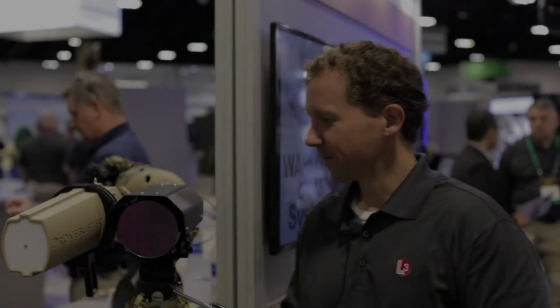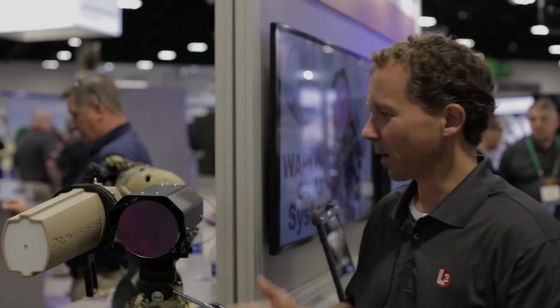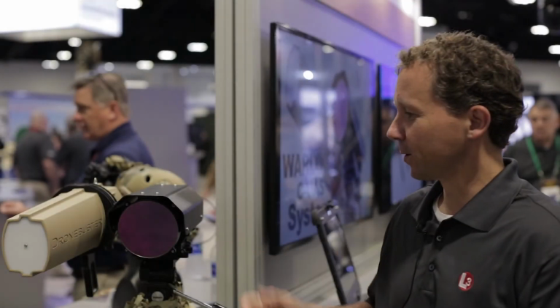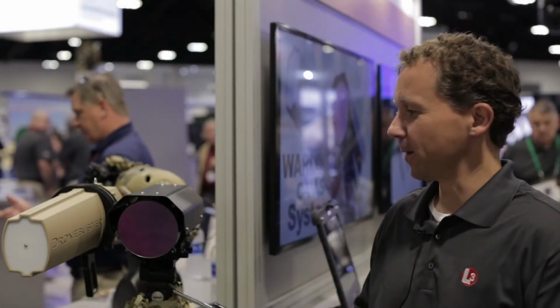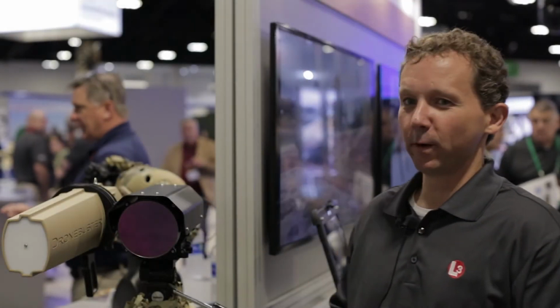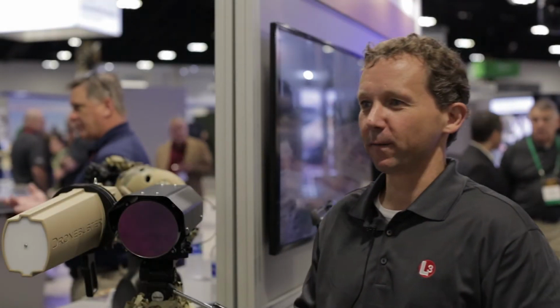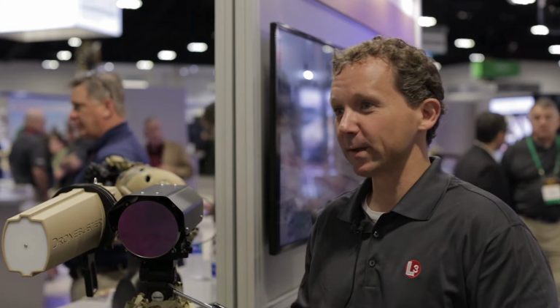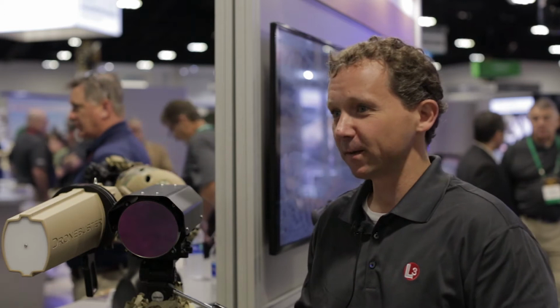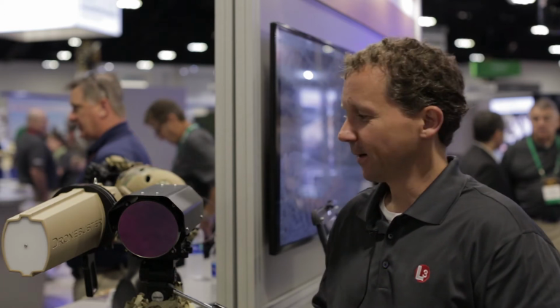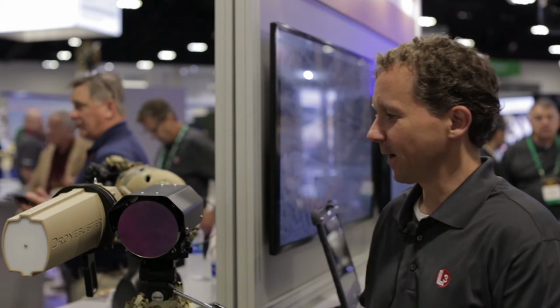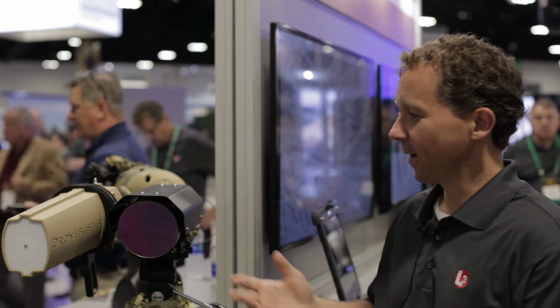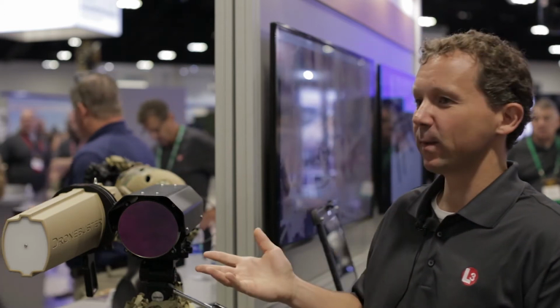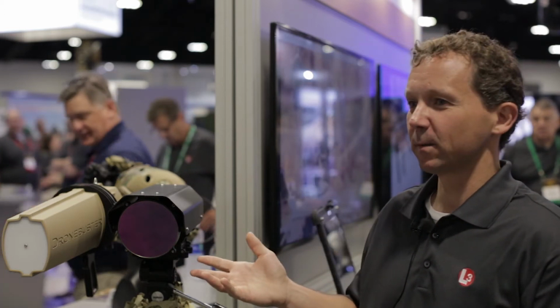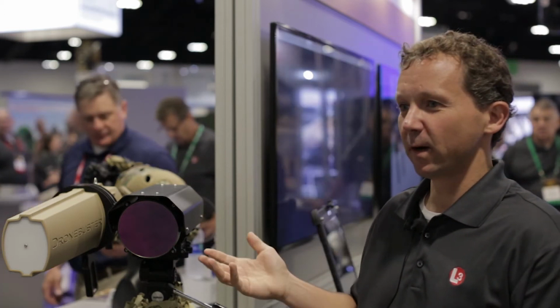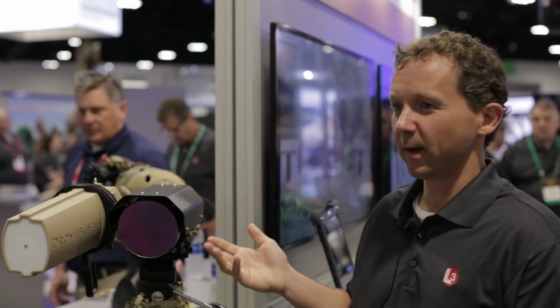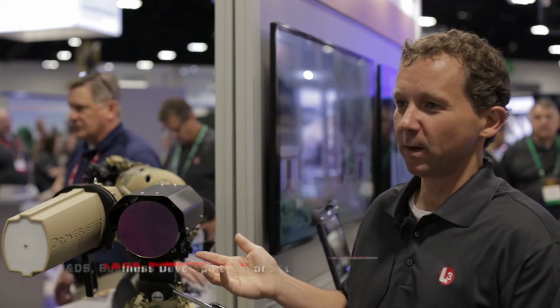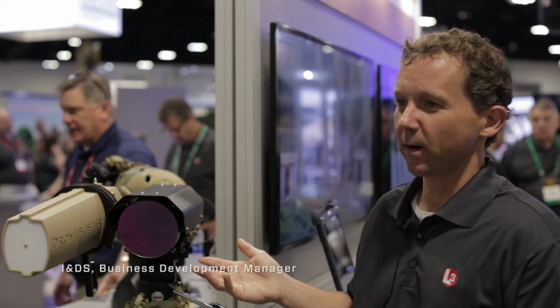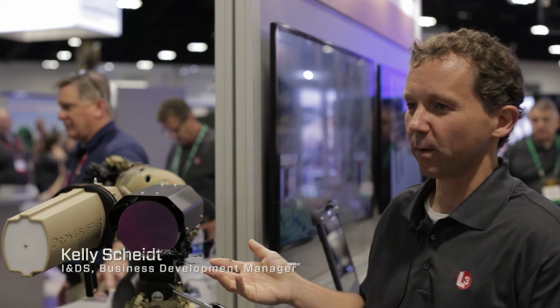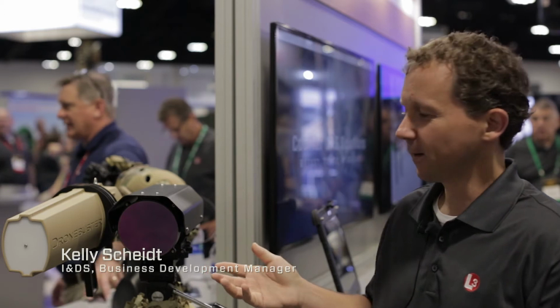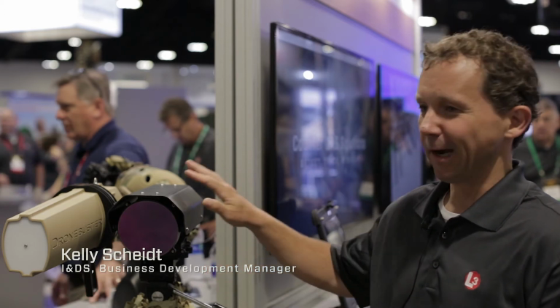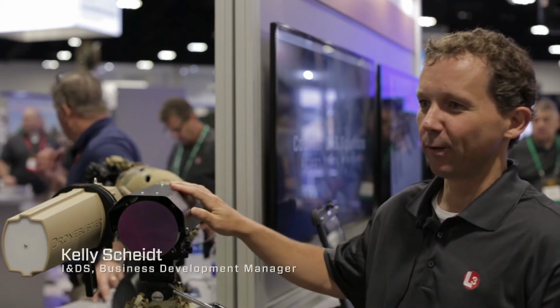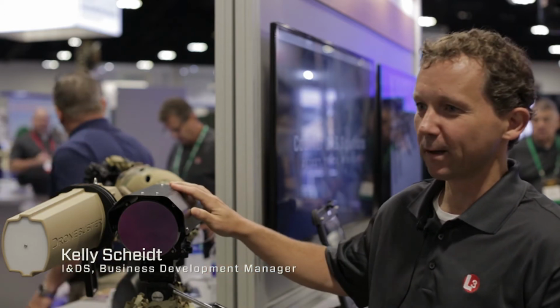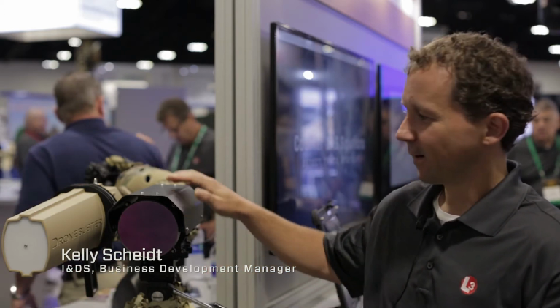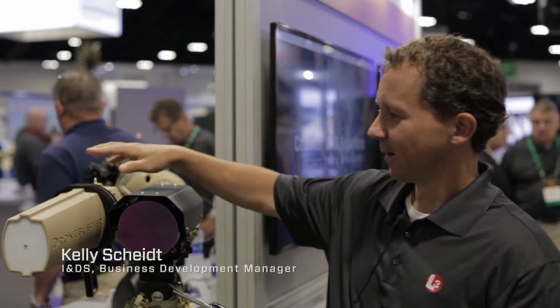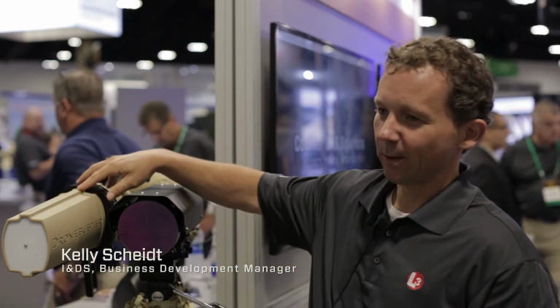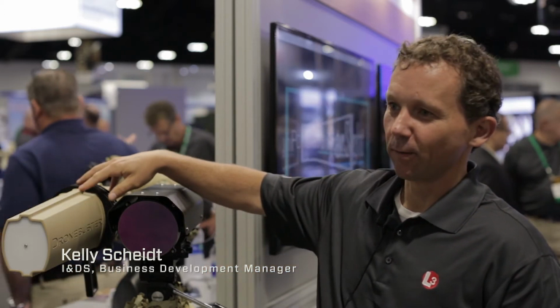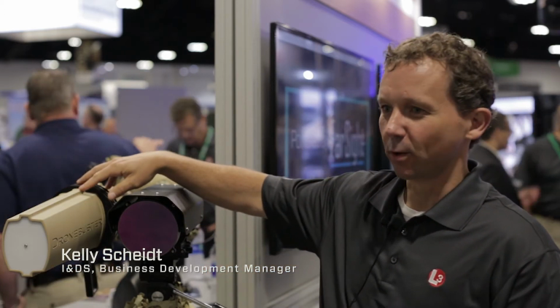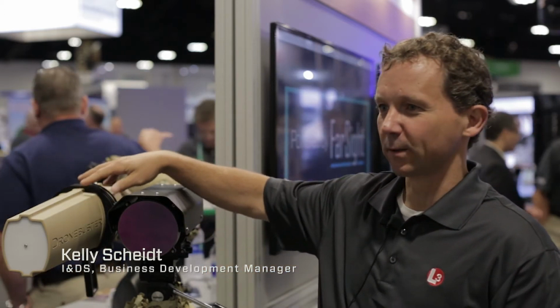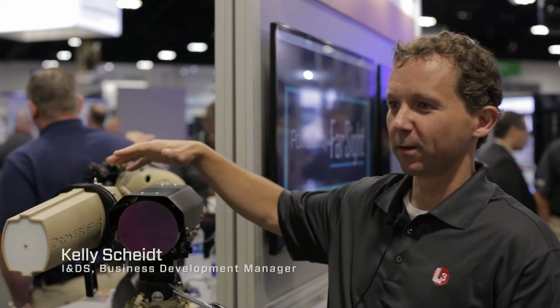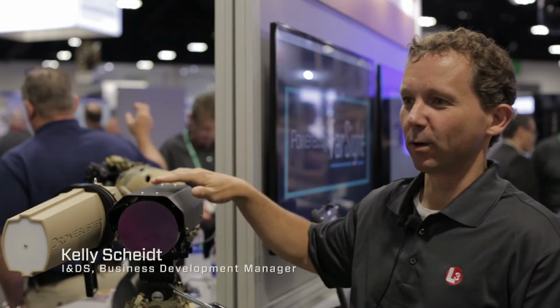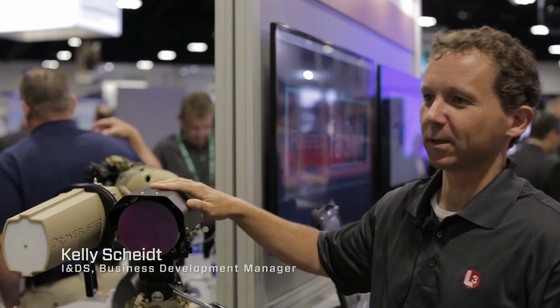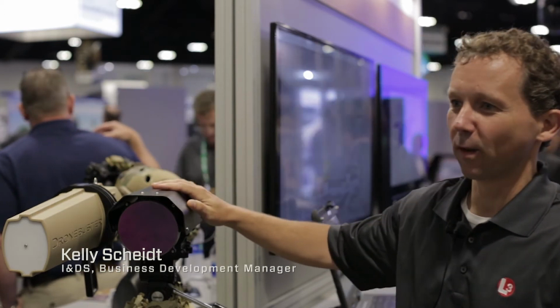This morning I'm going to show you the new innovation in force protection. It's a handheld jamming system integrated with an HD mid-wave IR camera. The camera is called the Orca and the jammer is called the Drone Buster. Together we're calling this system the Warlock.